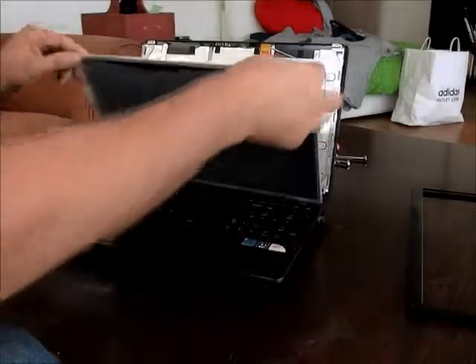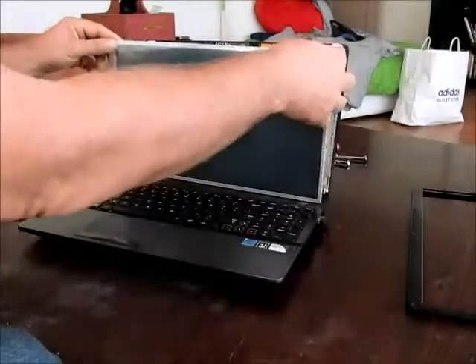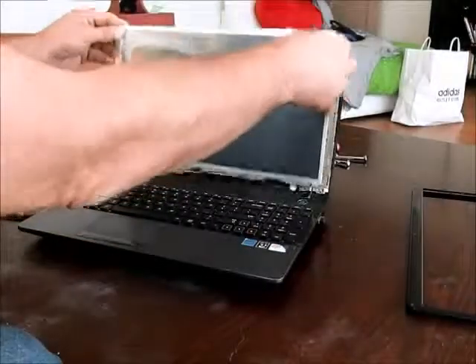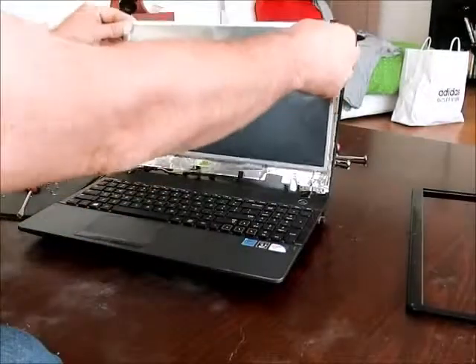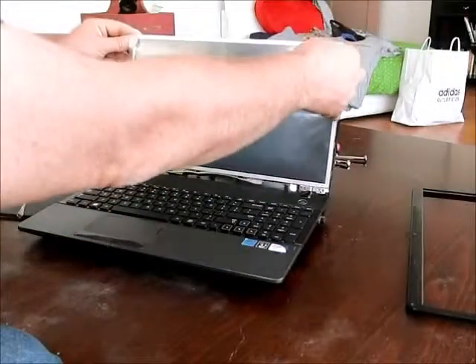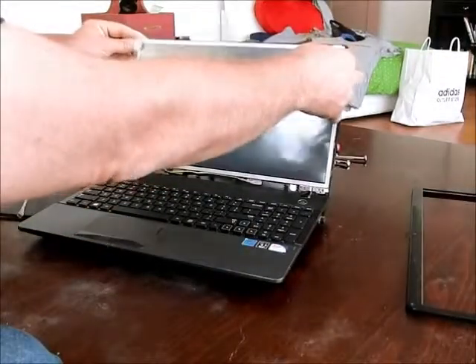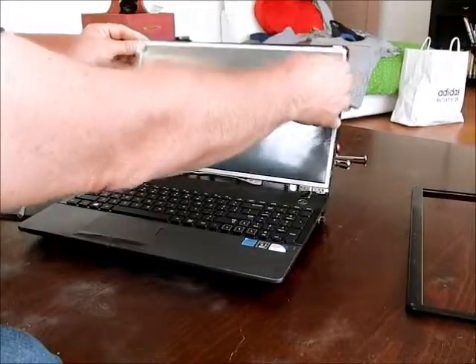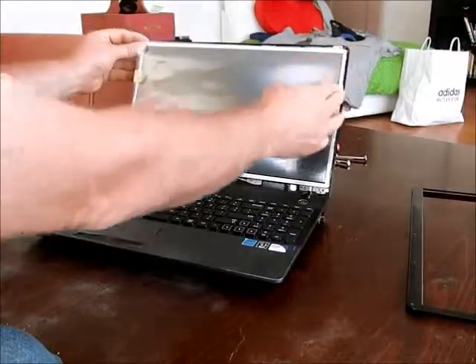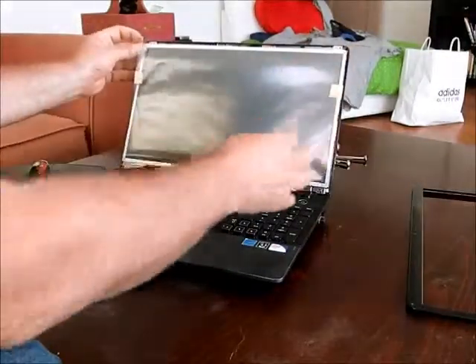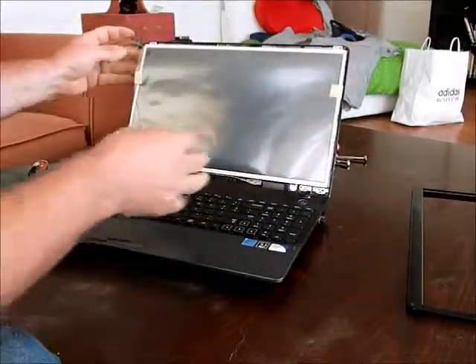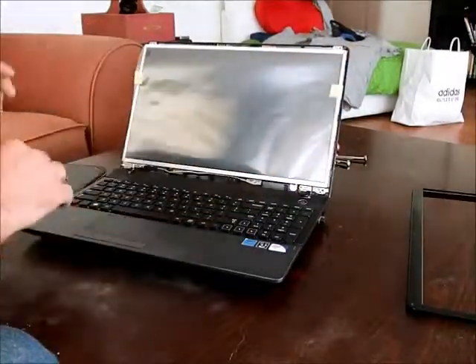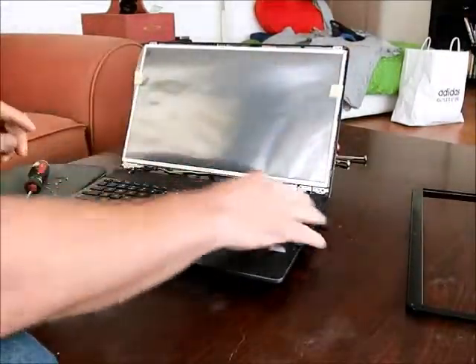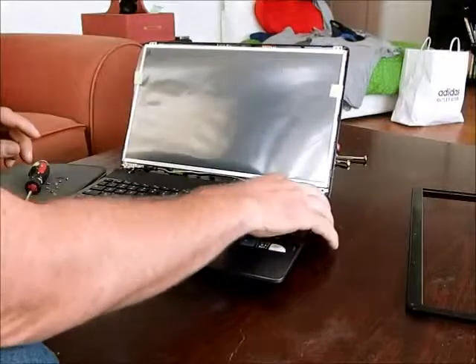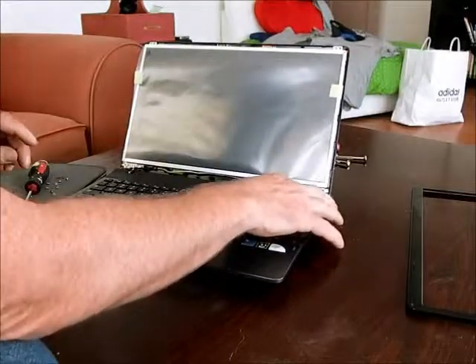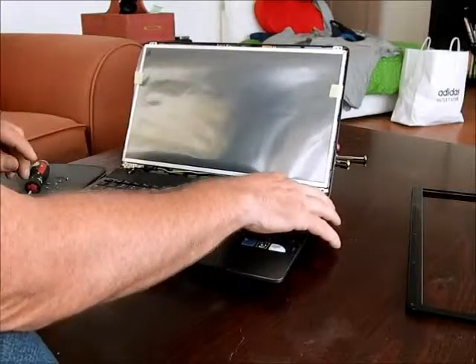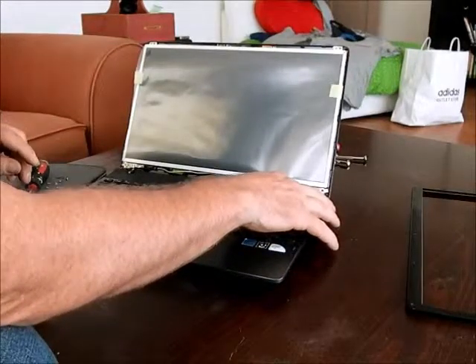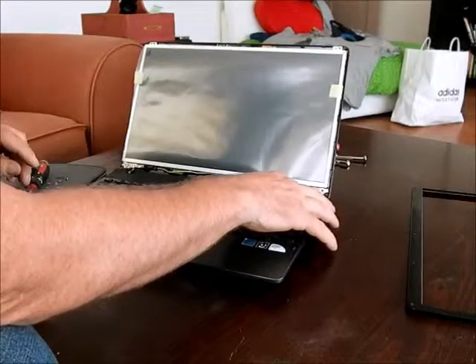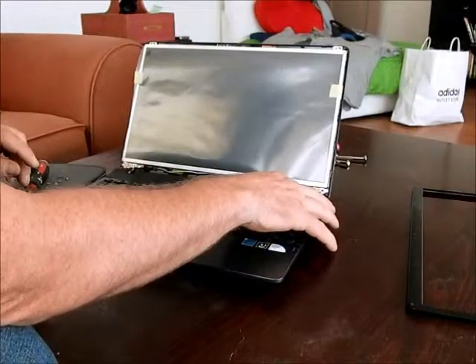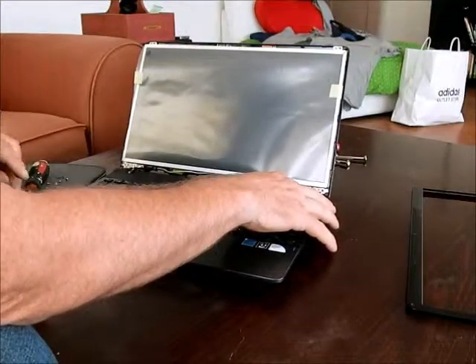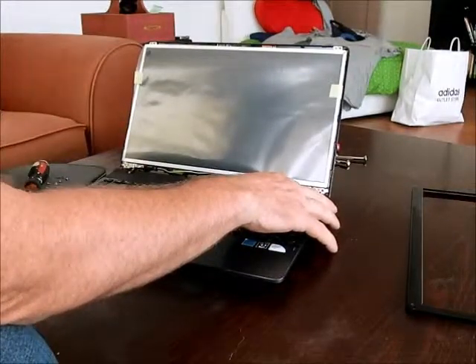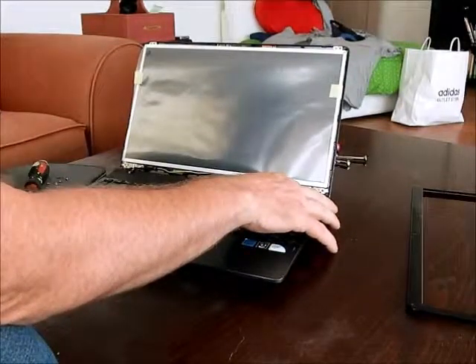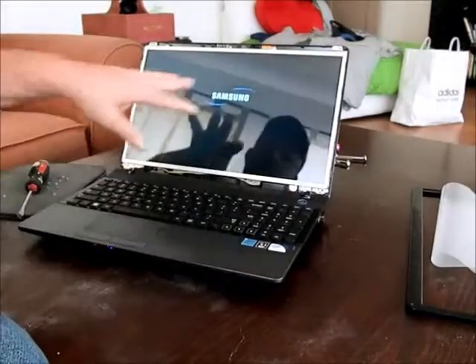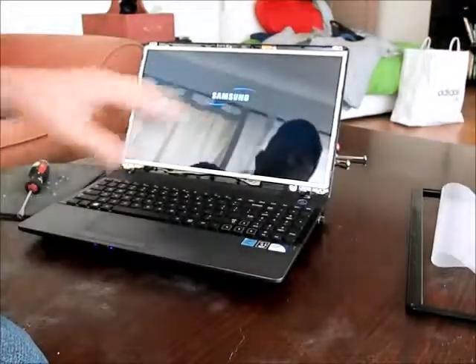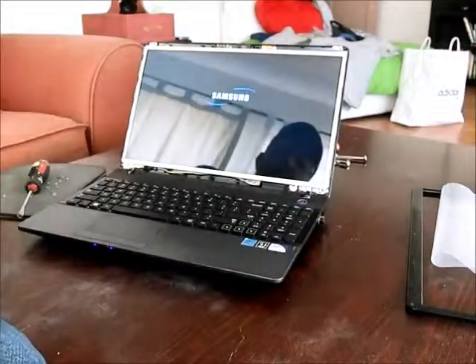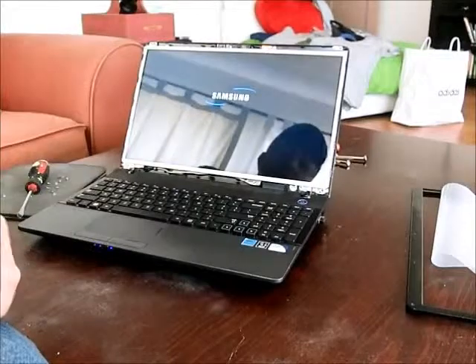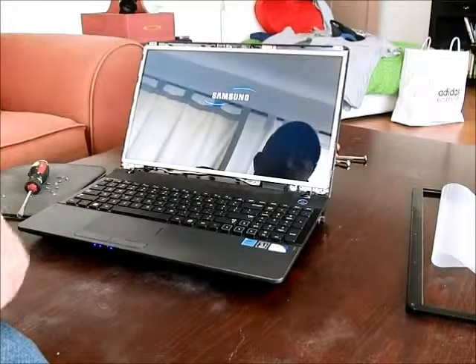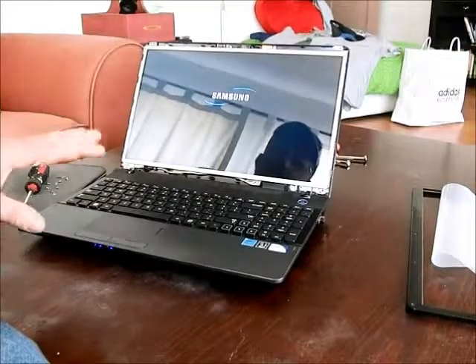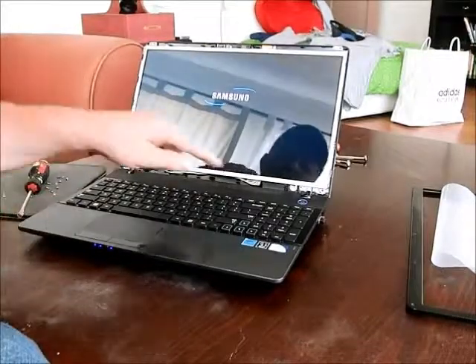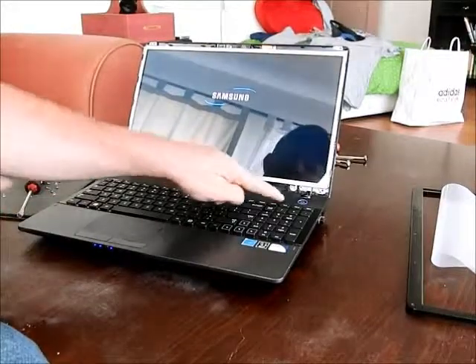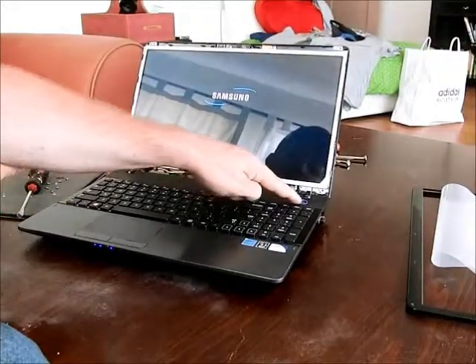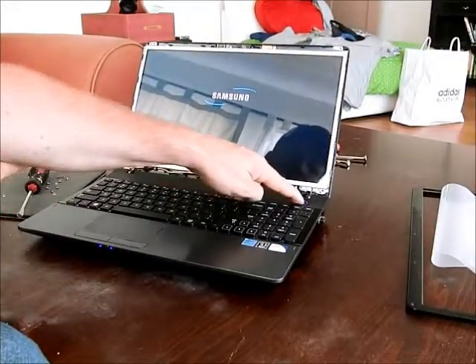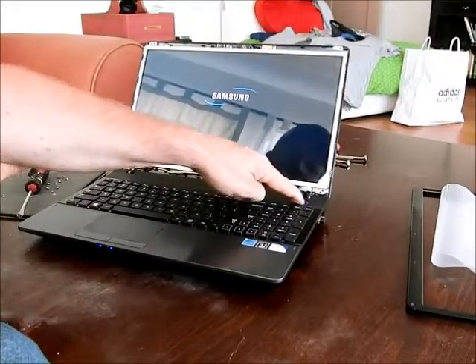We're going to set it back up and turn it on to make sure the screen works. As soon as you see the Samsung sign, you know your screen is working properly. So let's turn it back off.